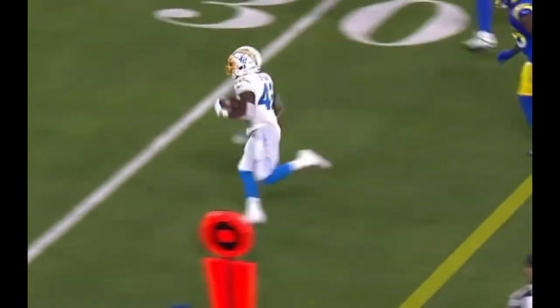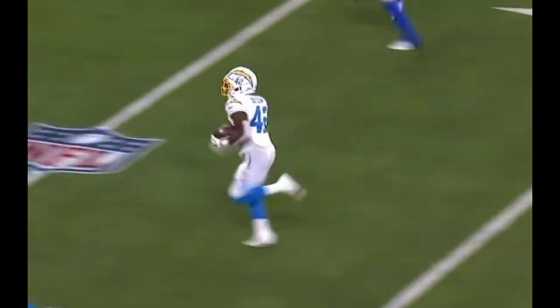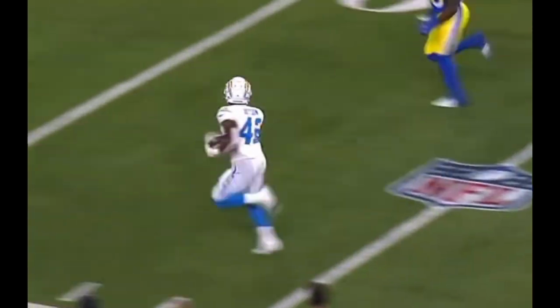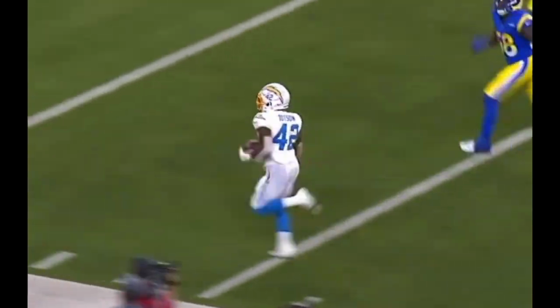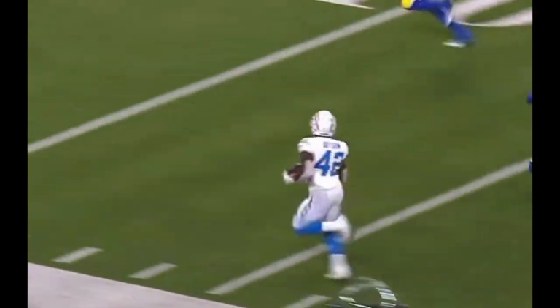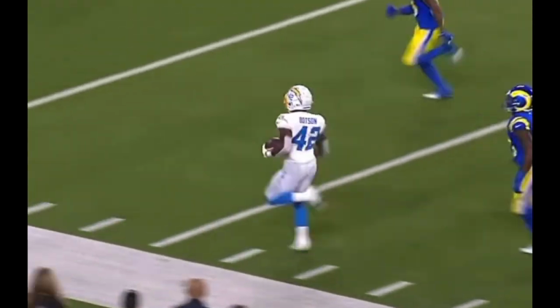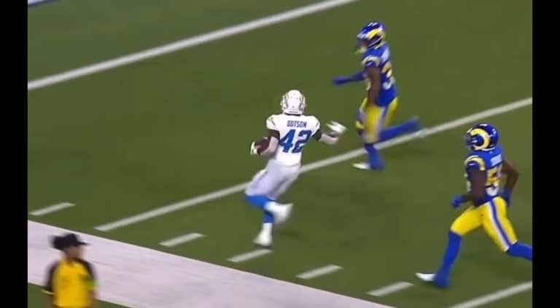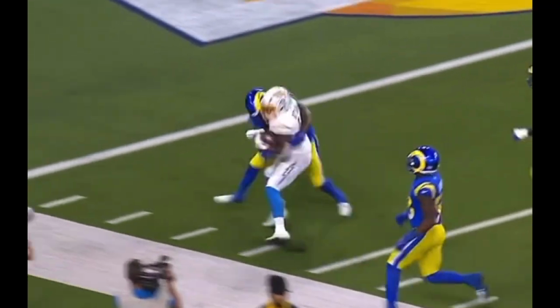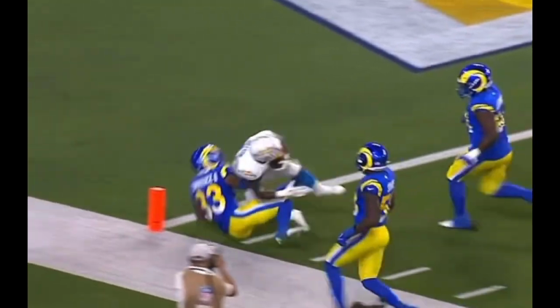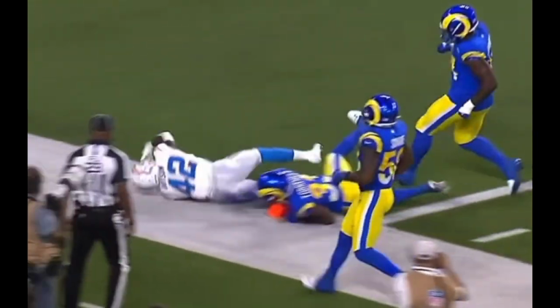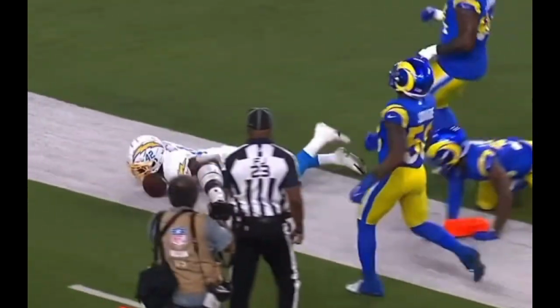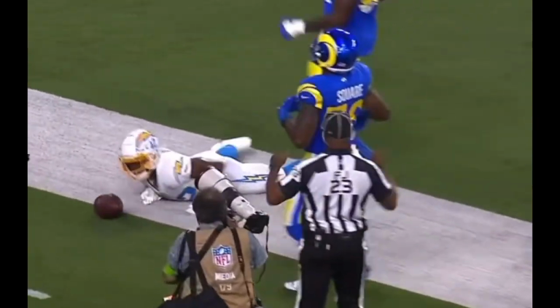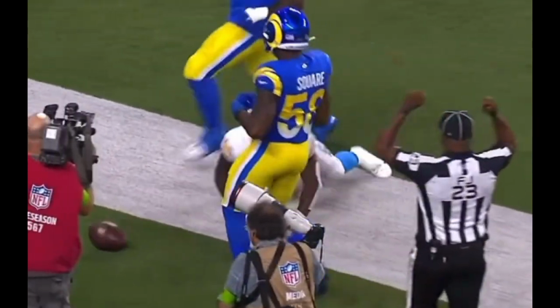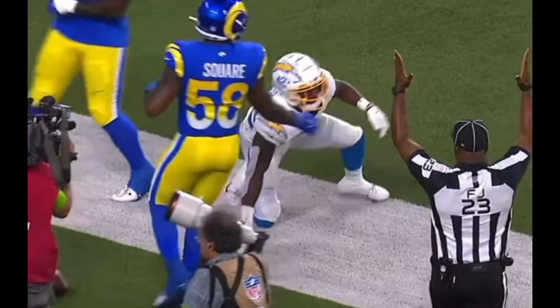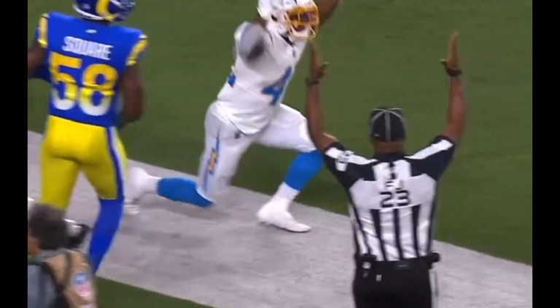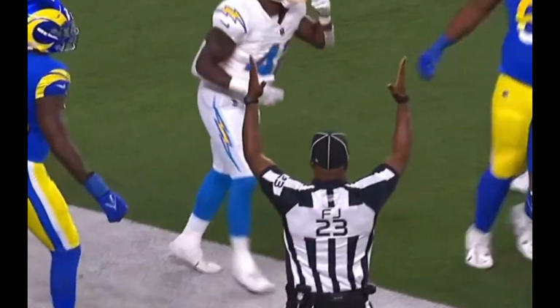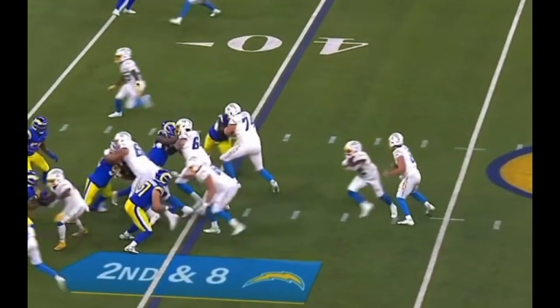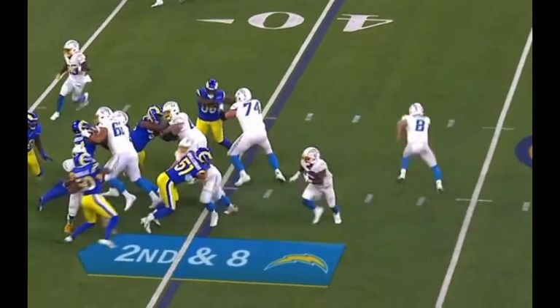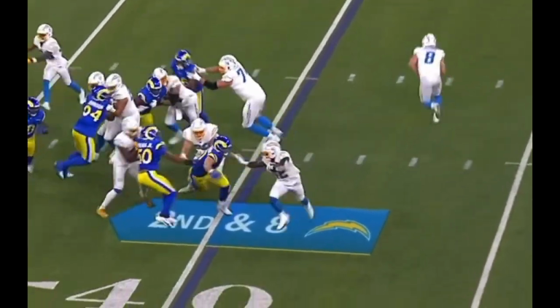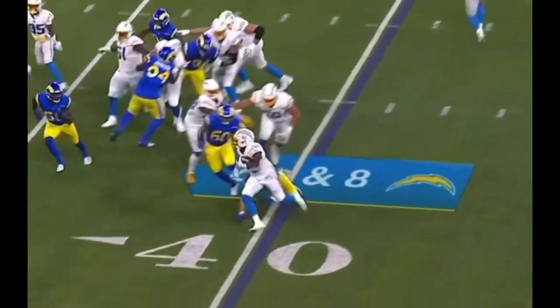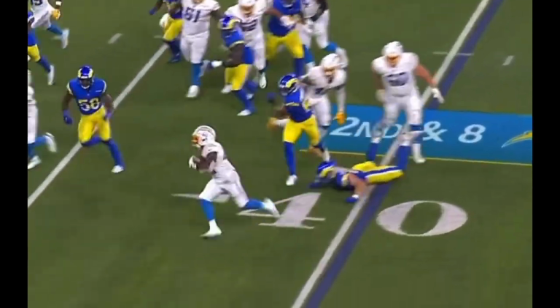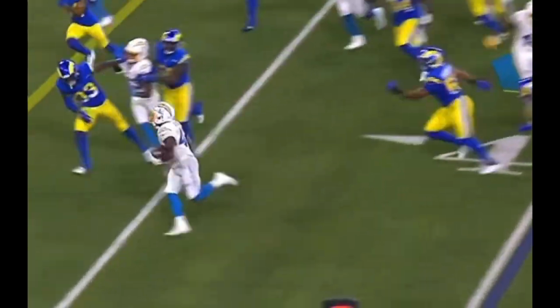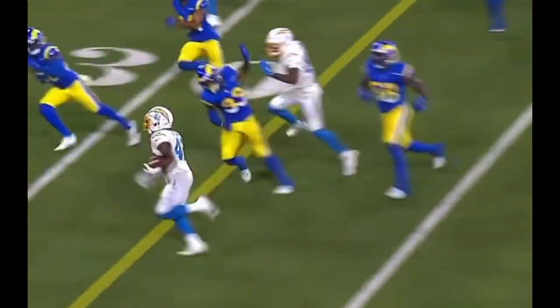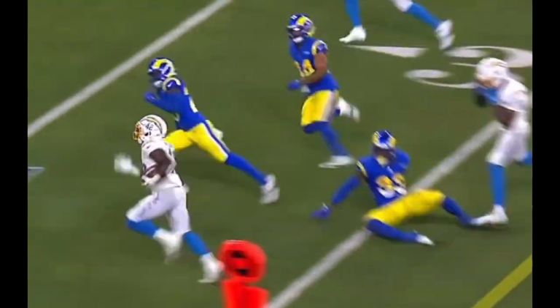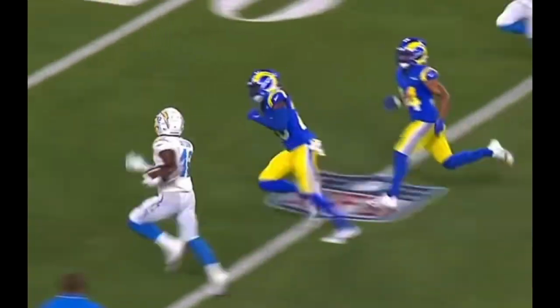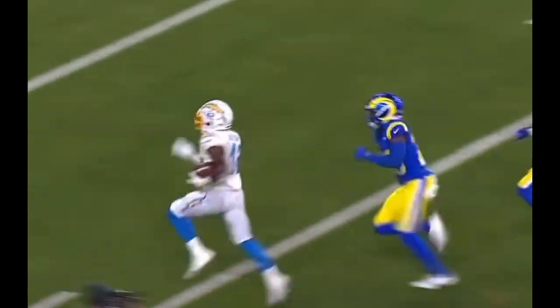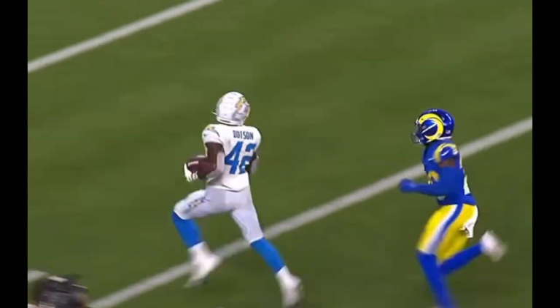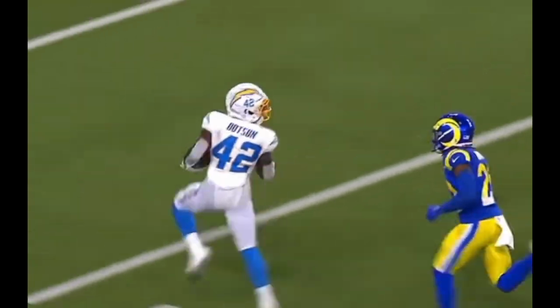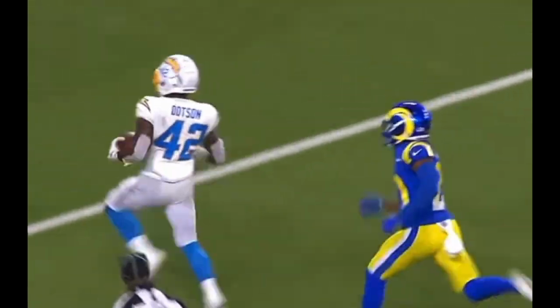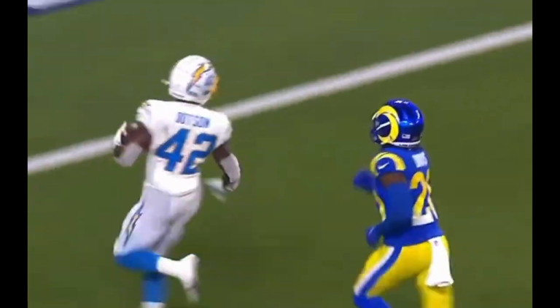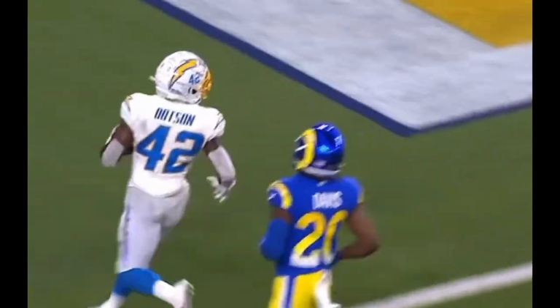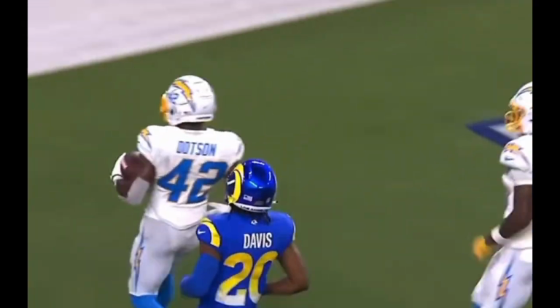But you know what? Doesn't matter. Down the sideline, to the pylon, and into the end zone. Another carry for Dotson. More big room for Dotson.